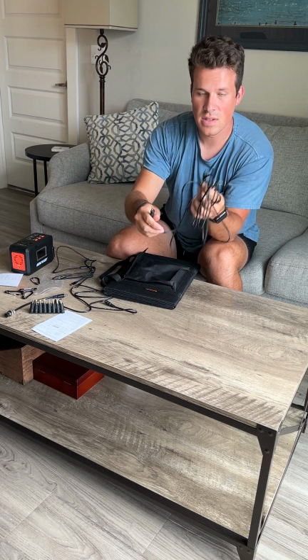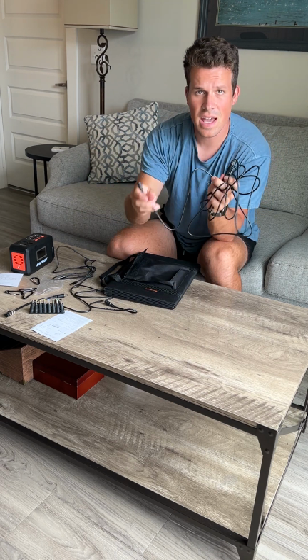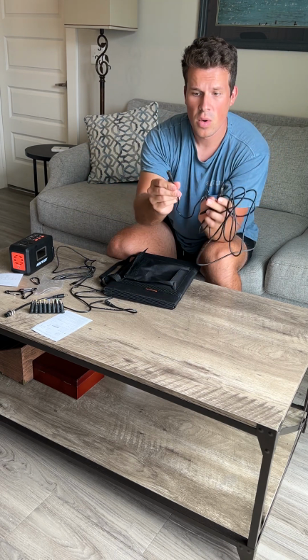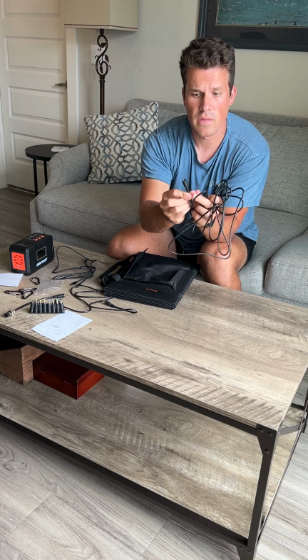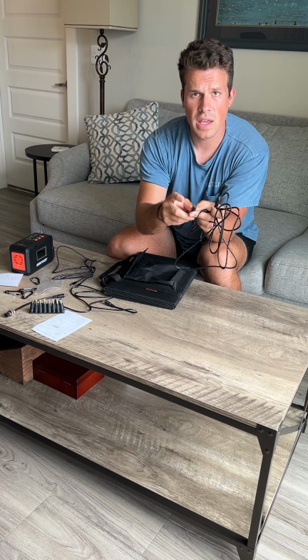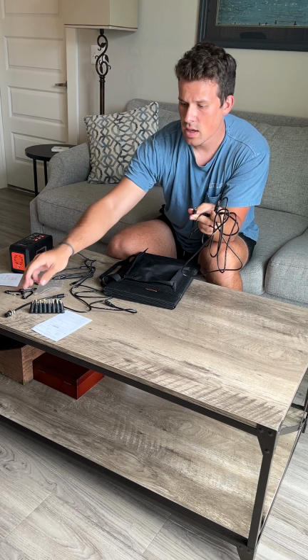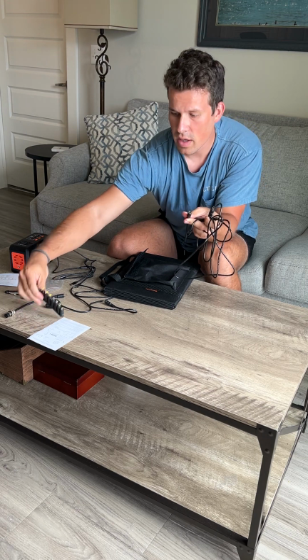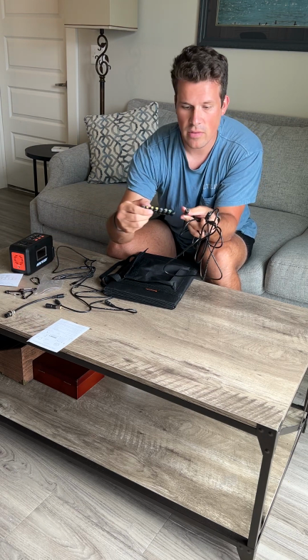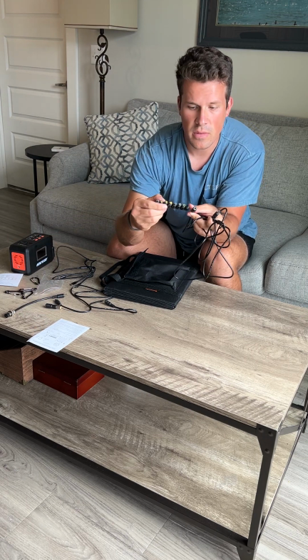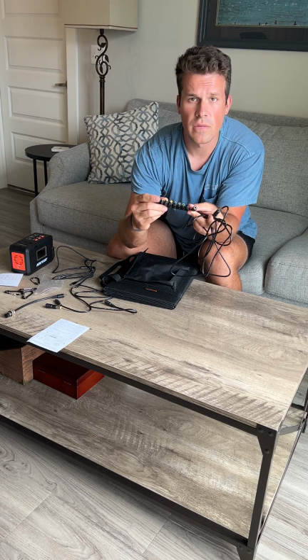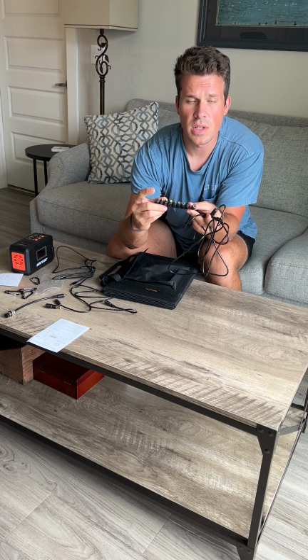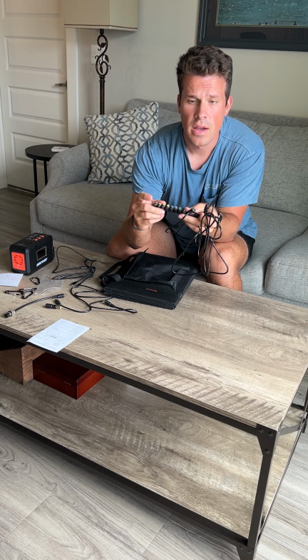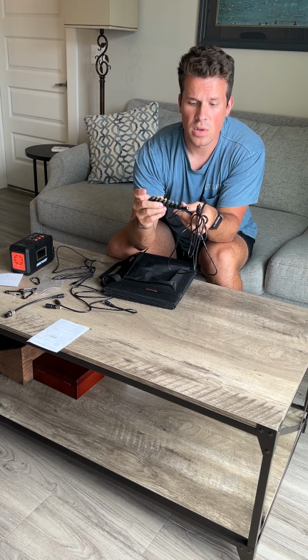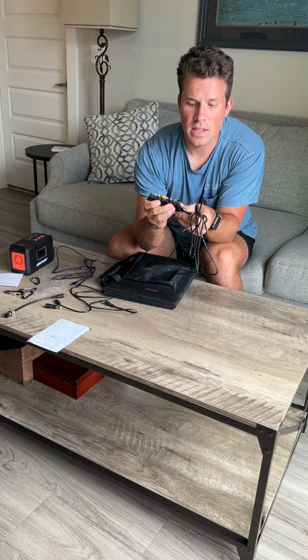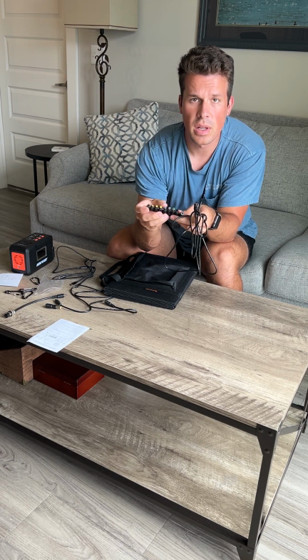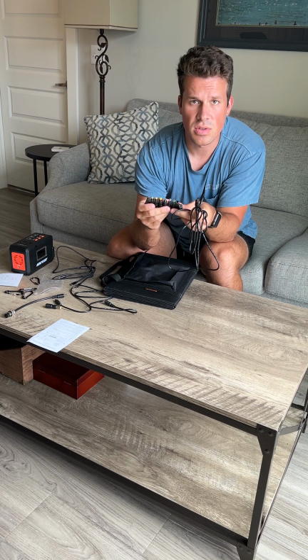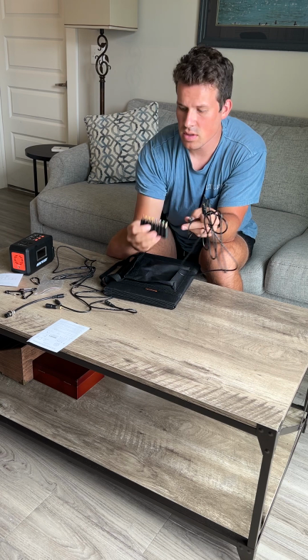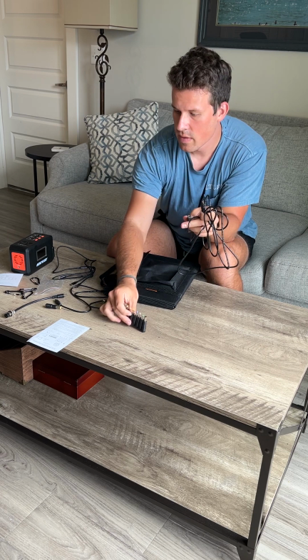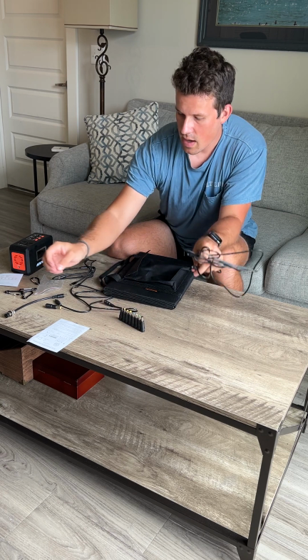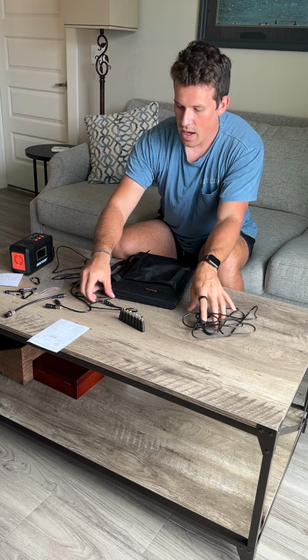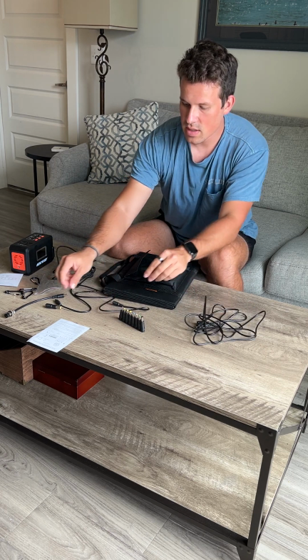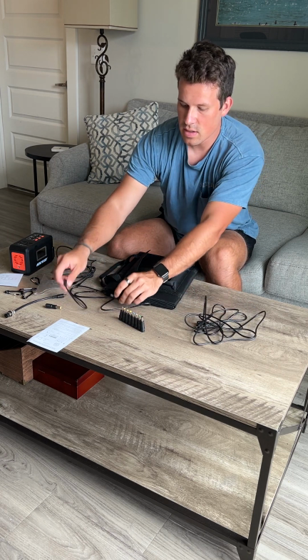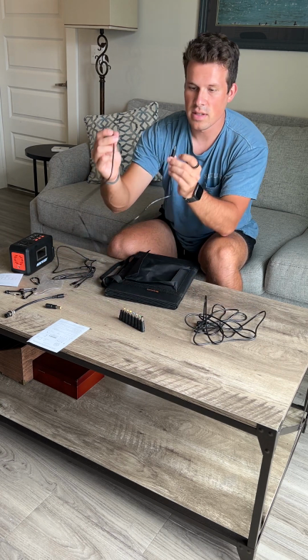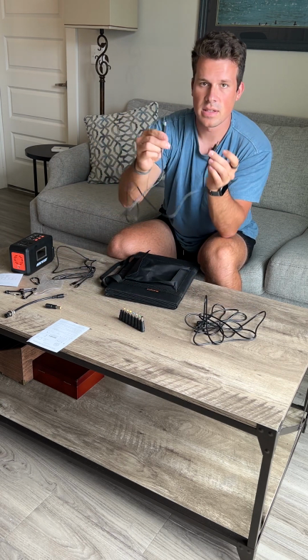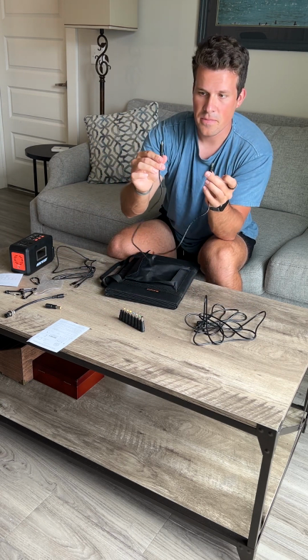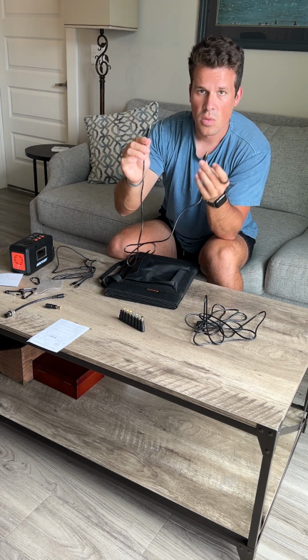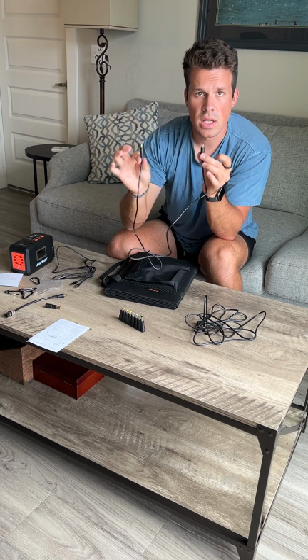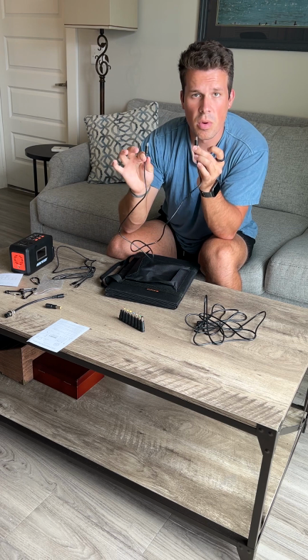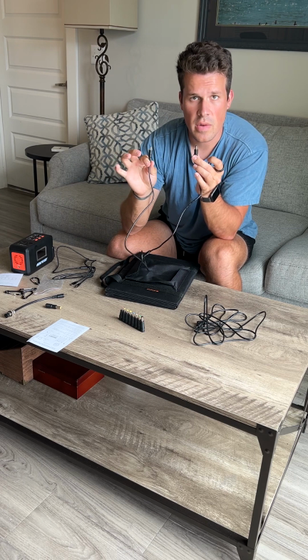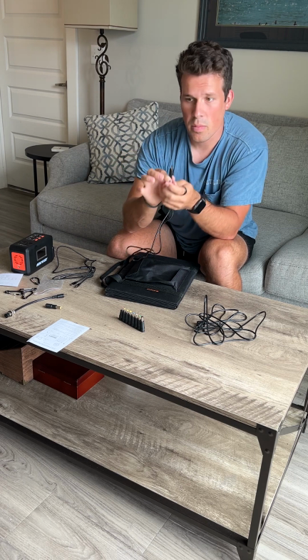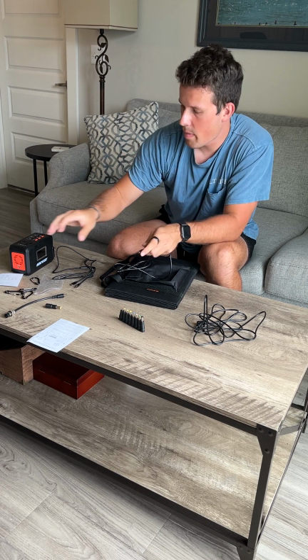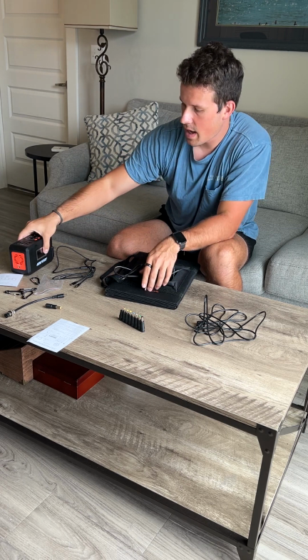They have a DC cable with a converter on the end to plug in whatever different converter you need for DC — to plug into your TV or such. And then they have a straight DC standard DC-to-DC cable, which most generators or power packs have.